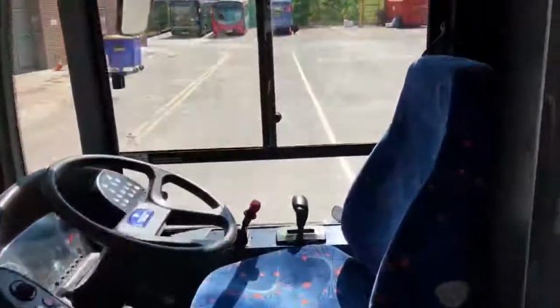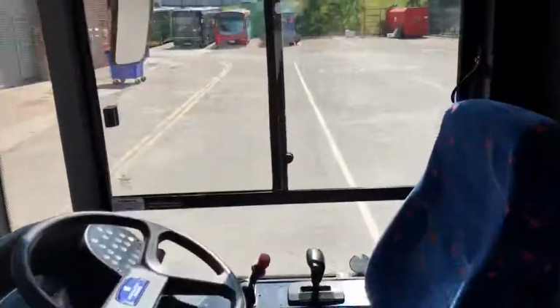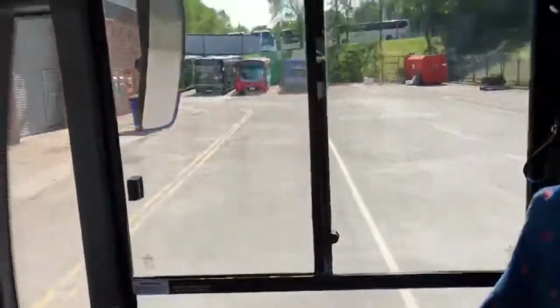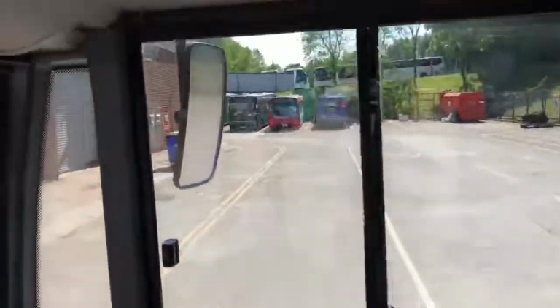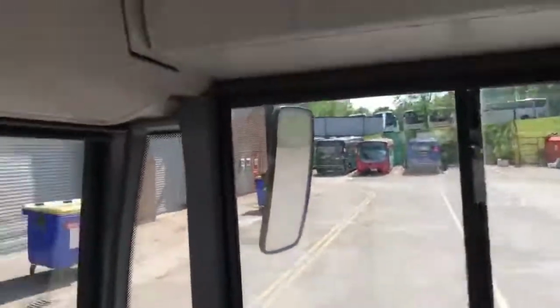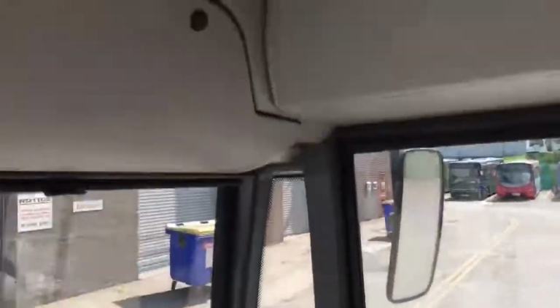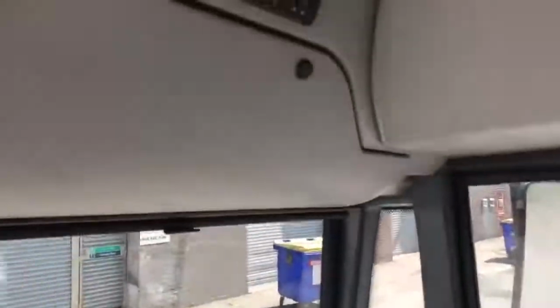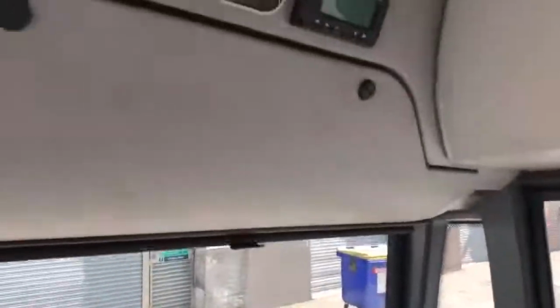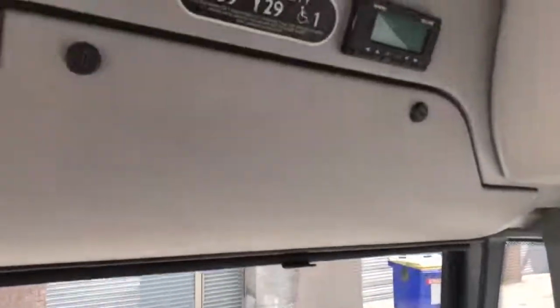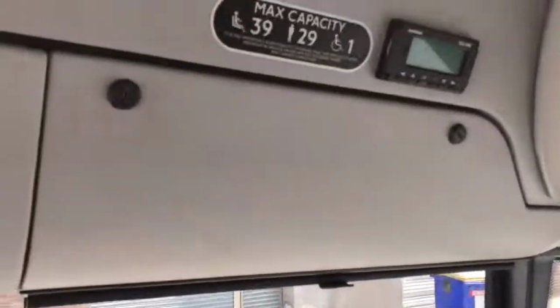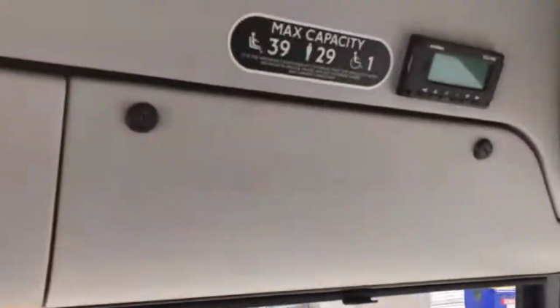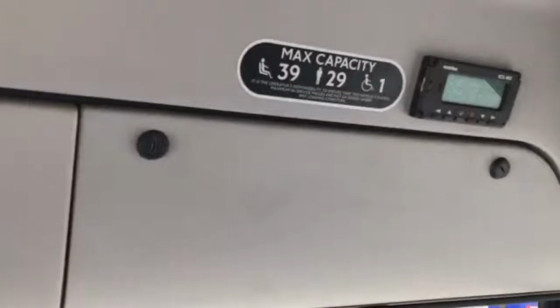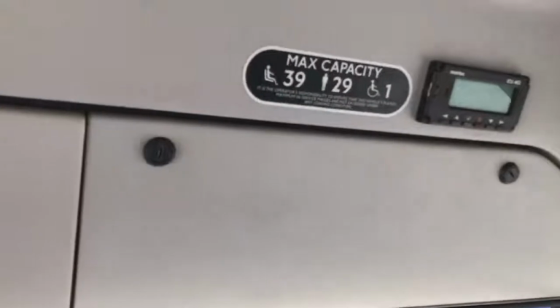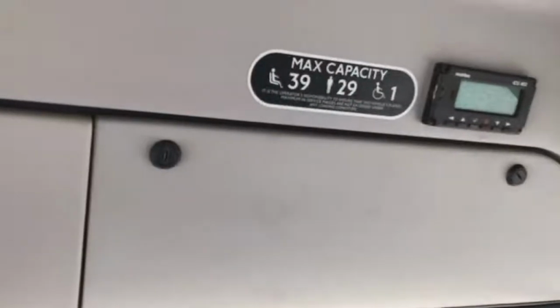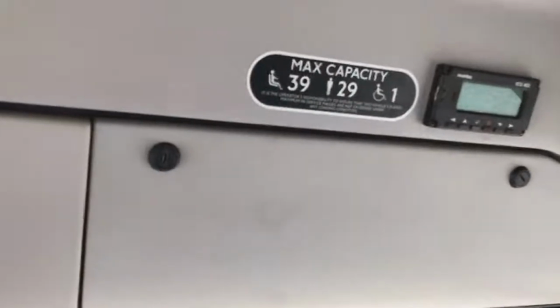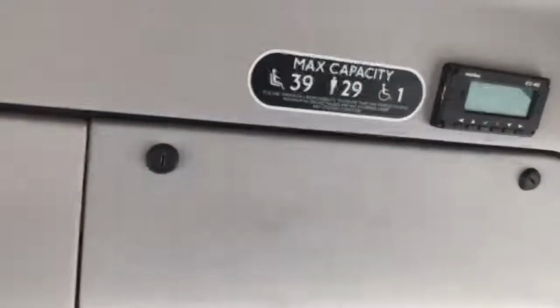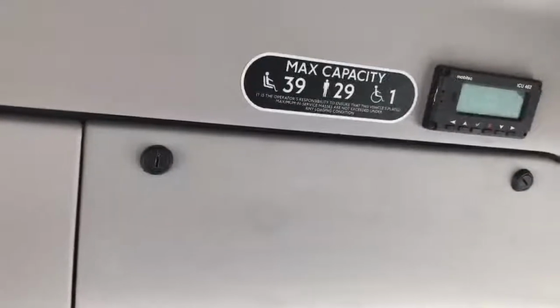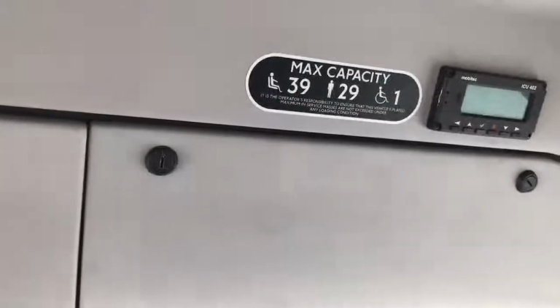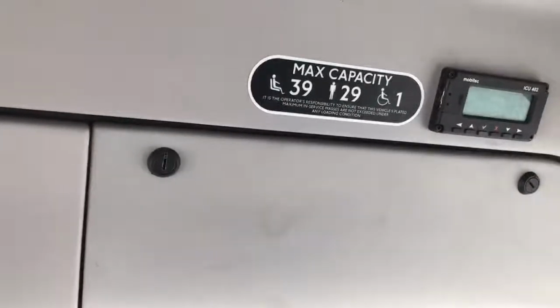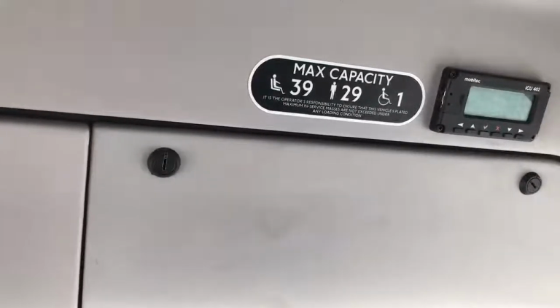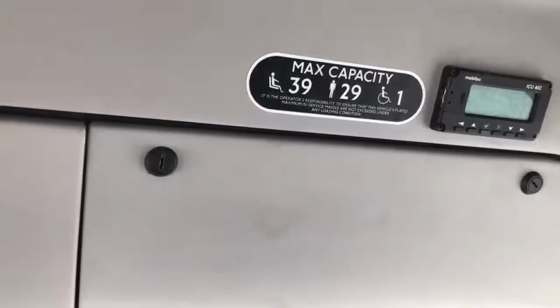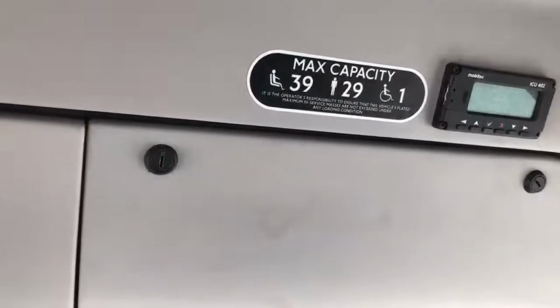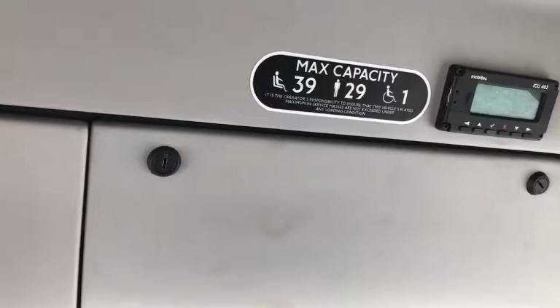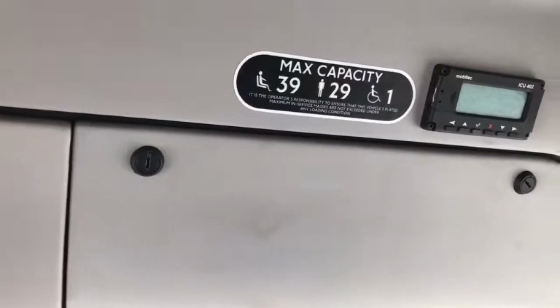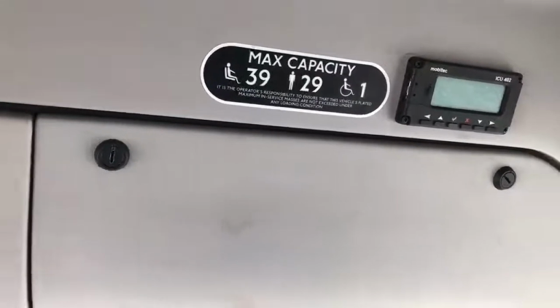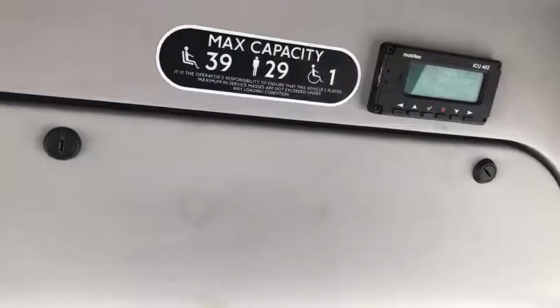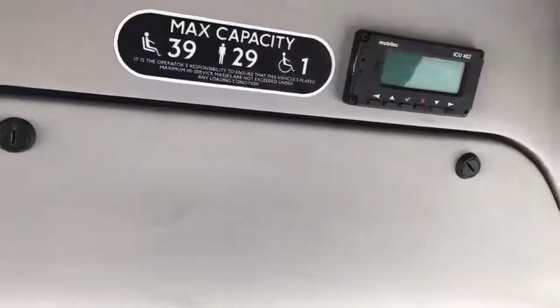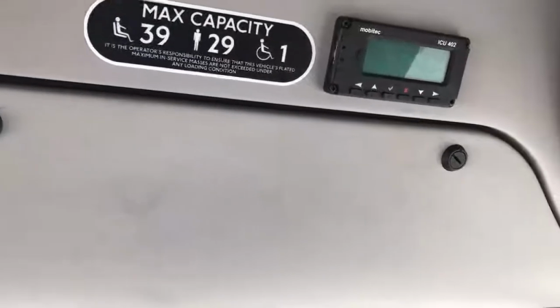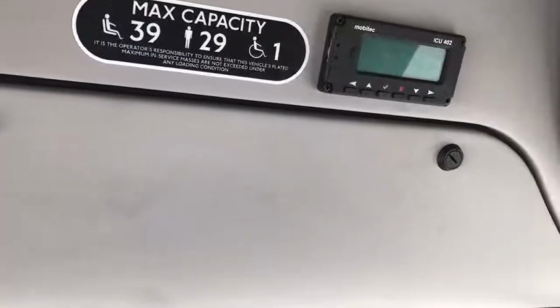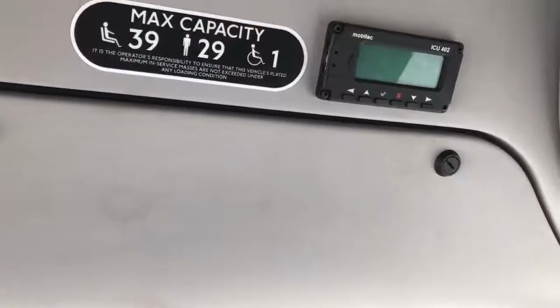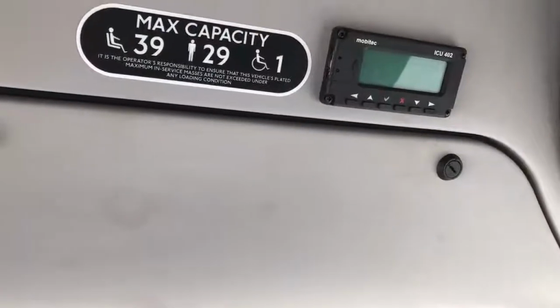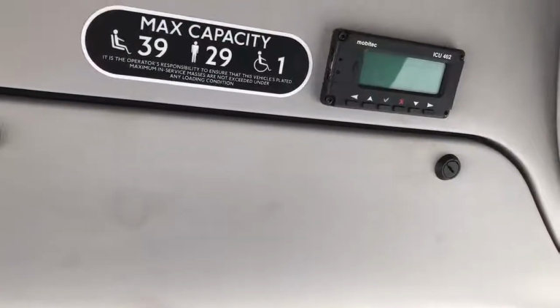If I just take you up to the capacity details, you'll see this is a 39-seat vehicle with 29 standees and one wheelchair passenger space. We also have Mobitech LED blinds, front, side and rear.